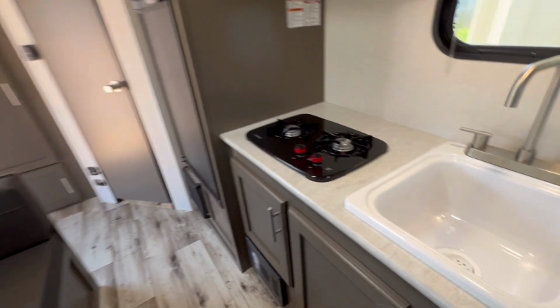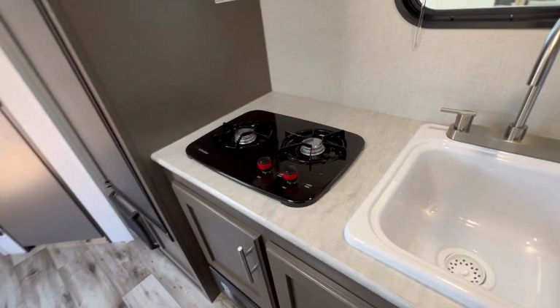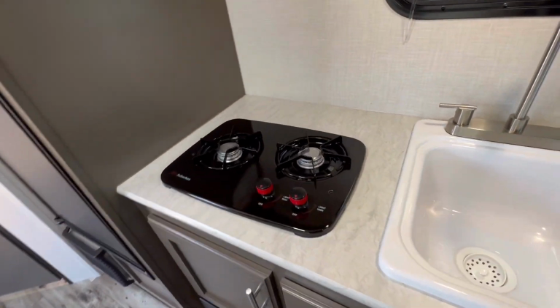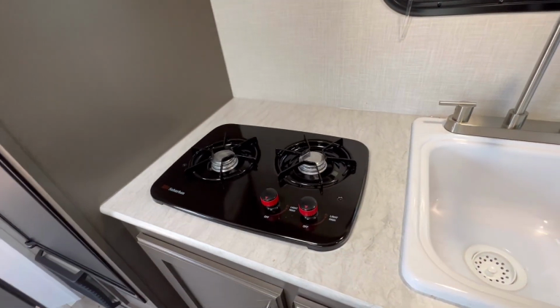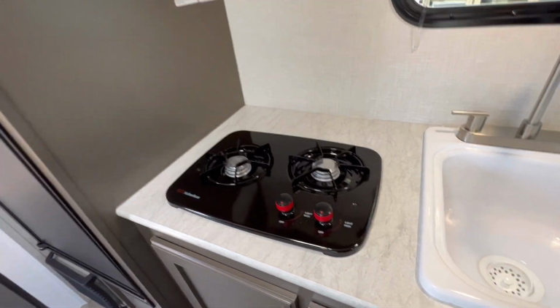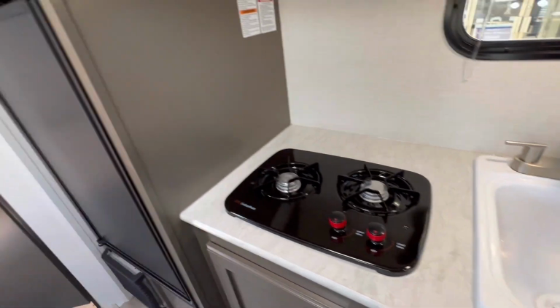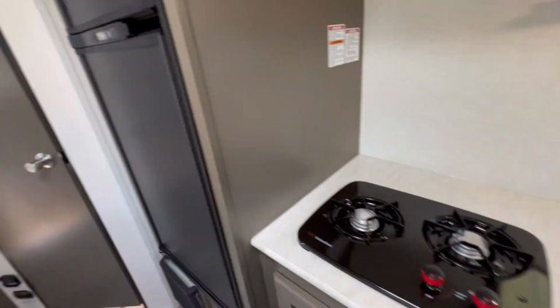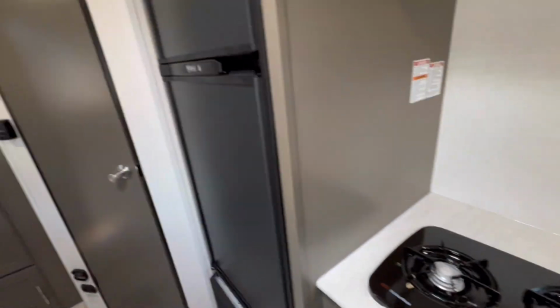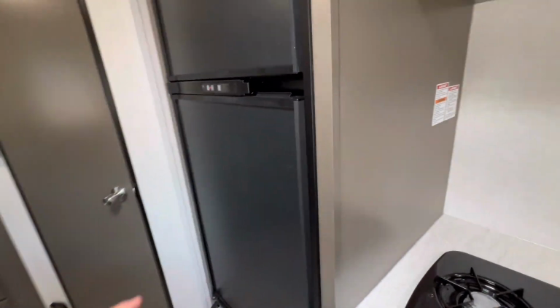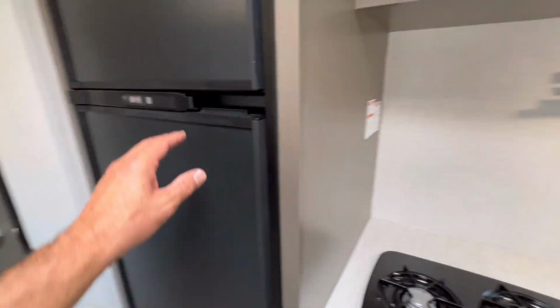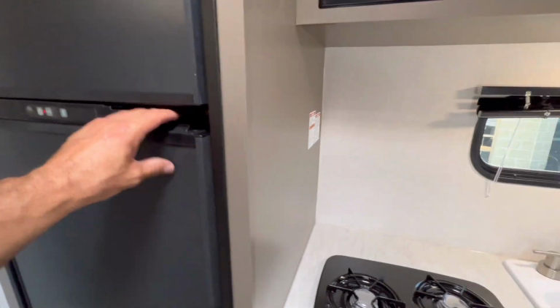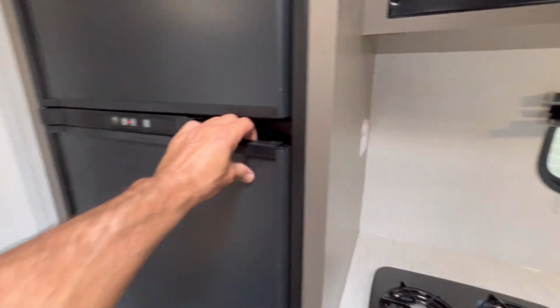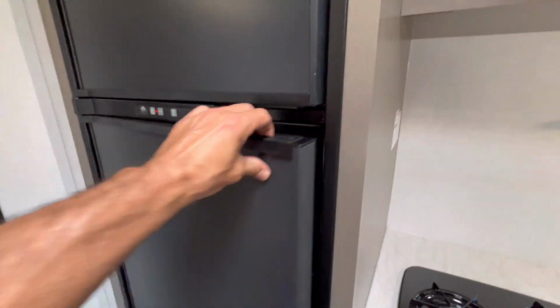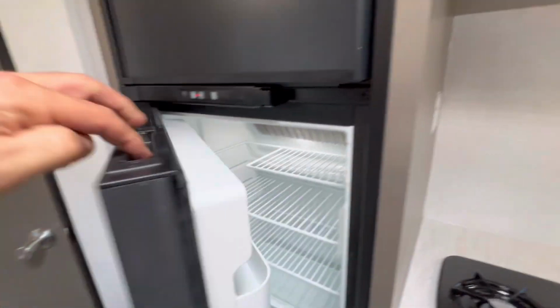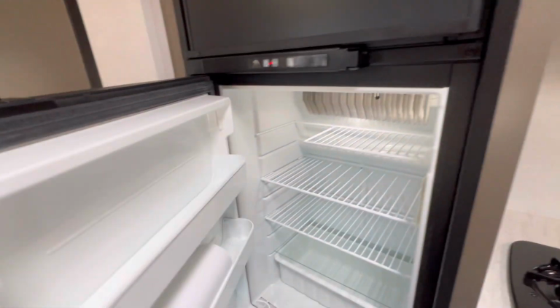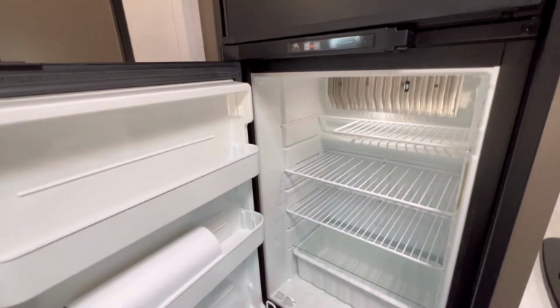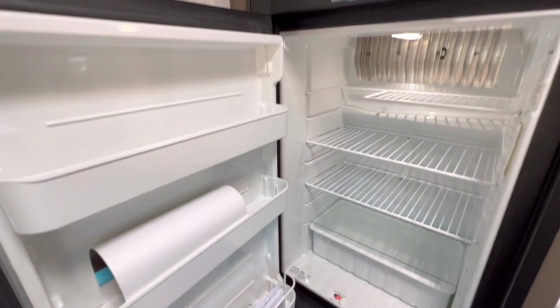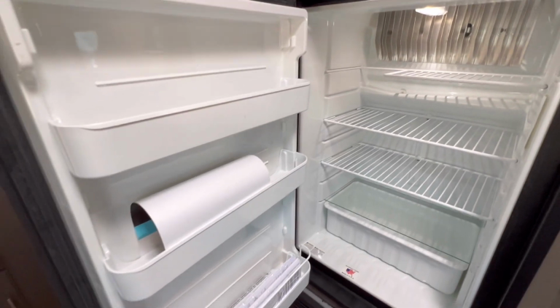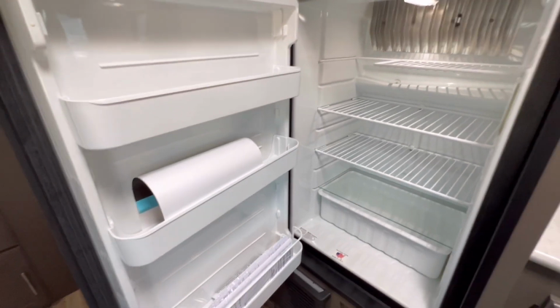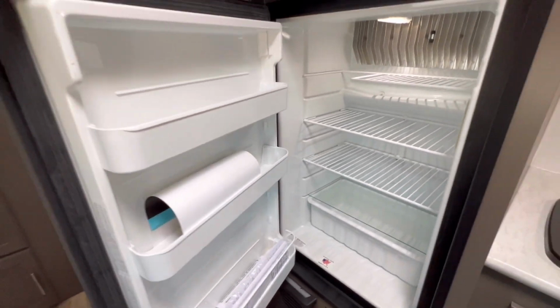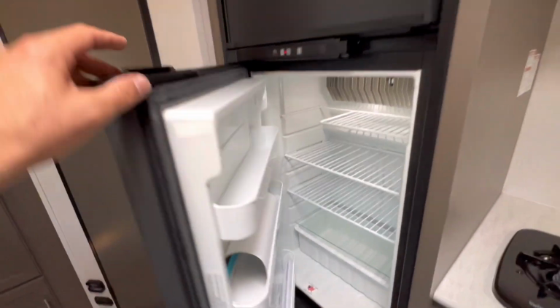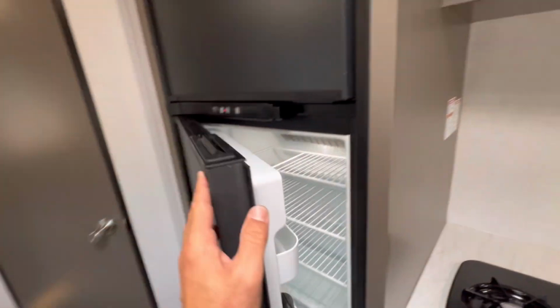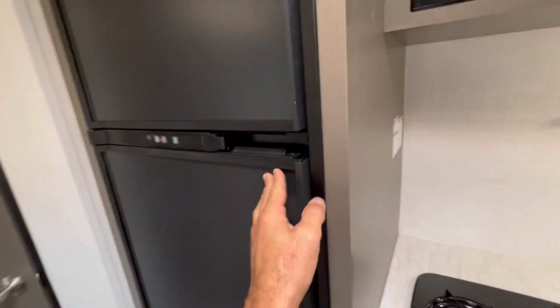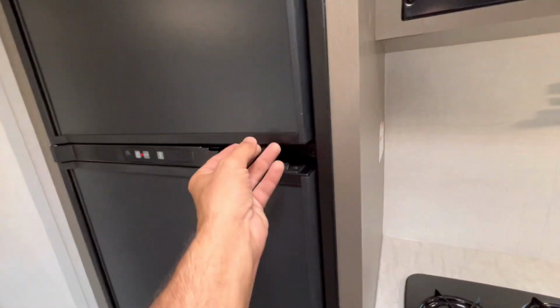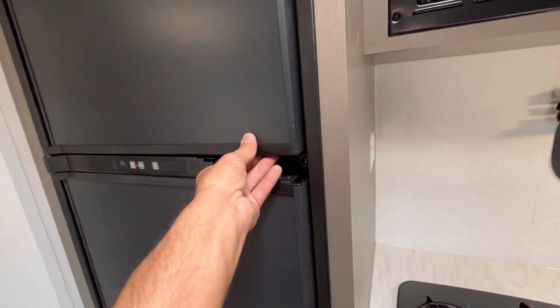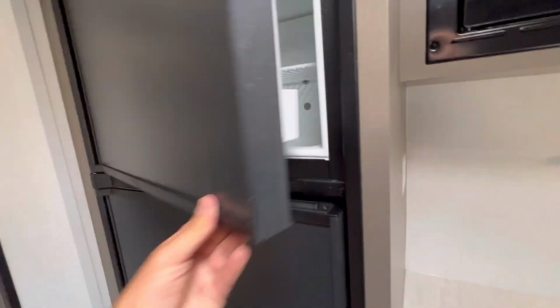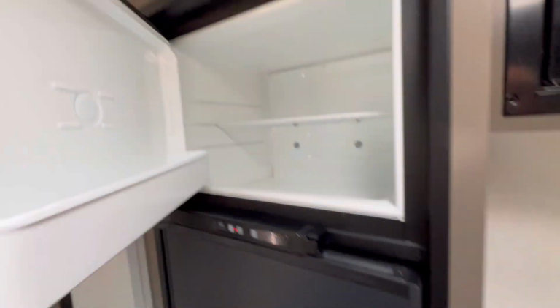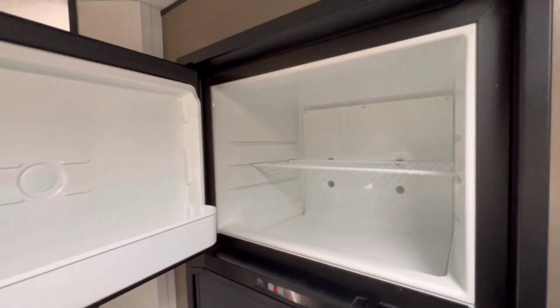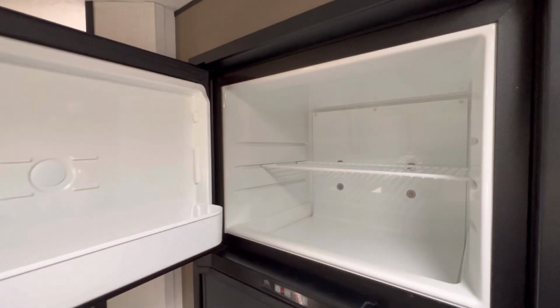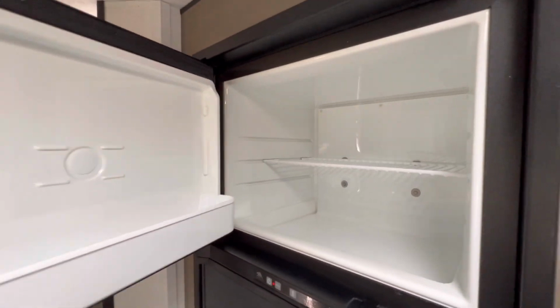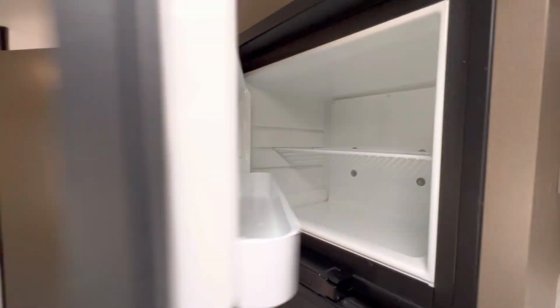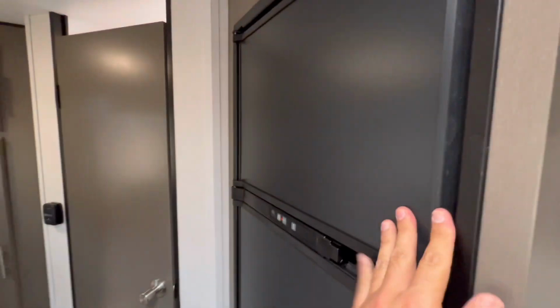We got a two-burner stove. Check out this Norcool fridge — it works on propane and electricity.